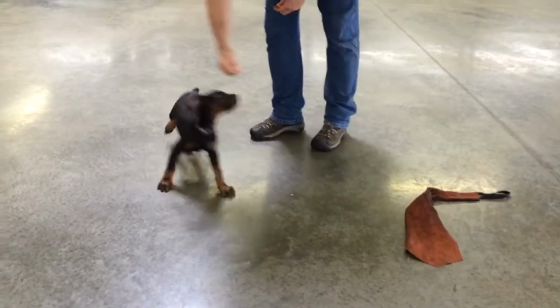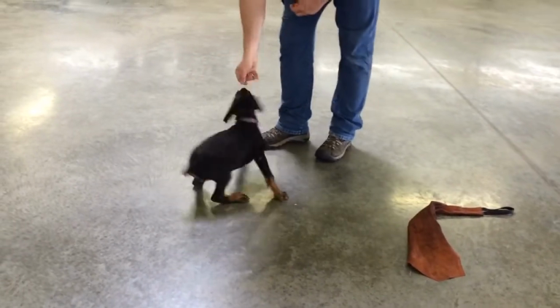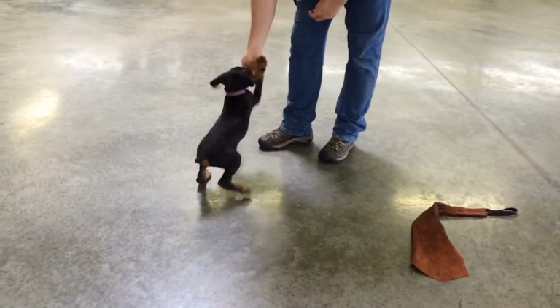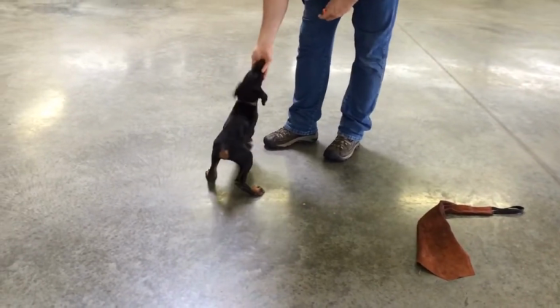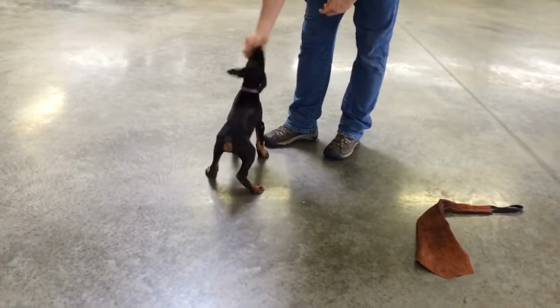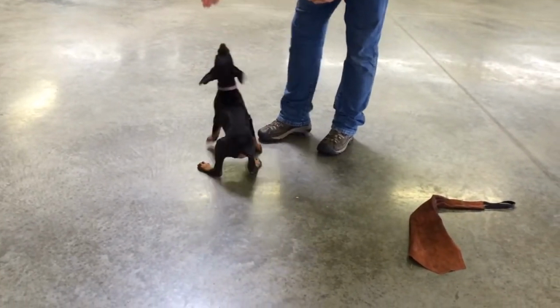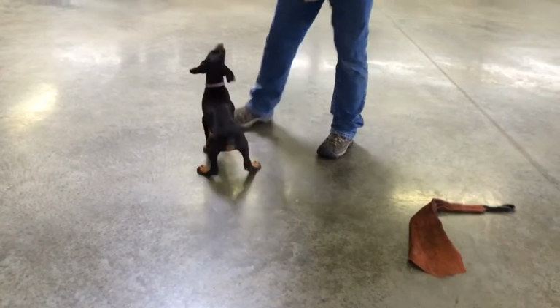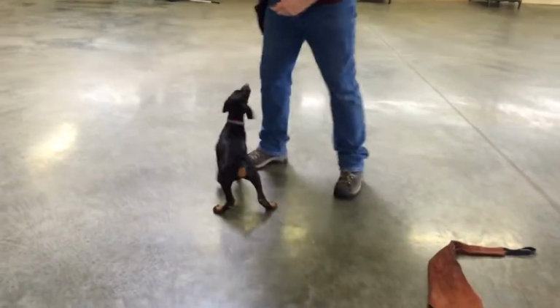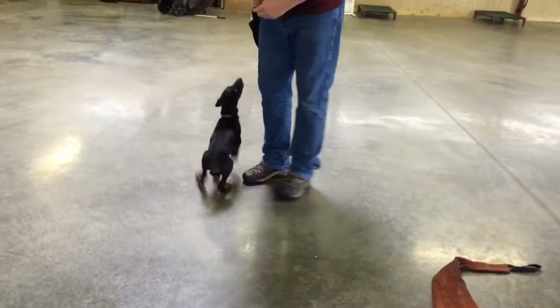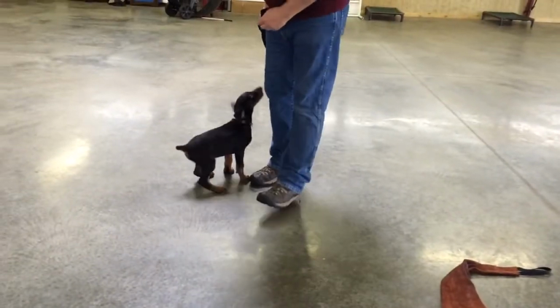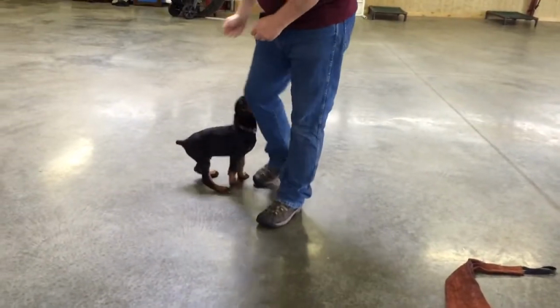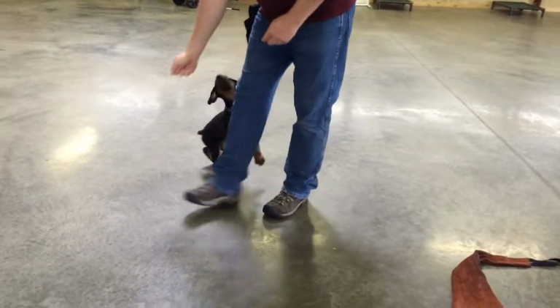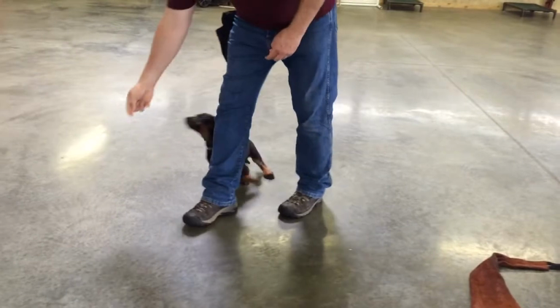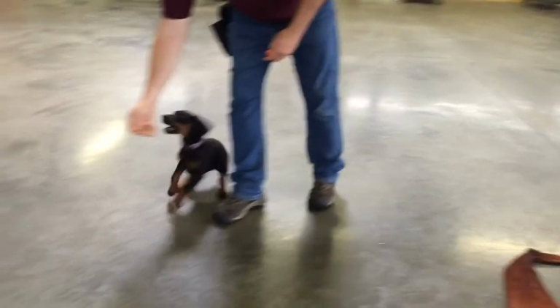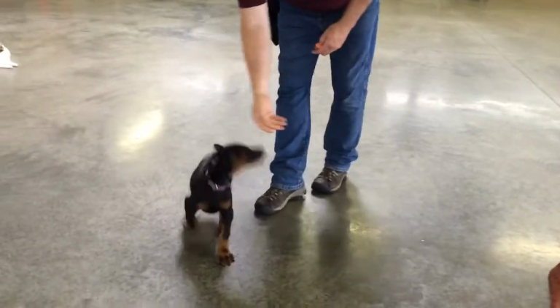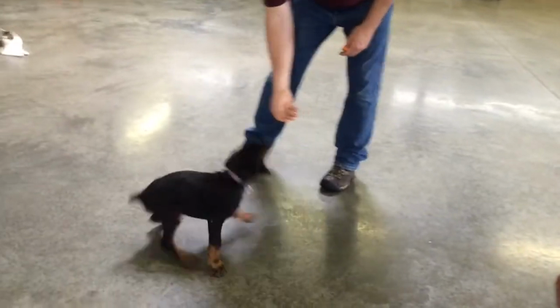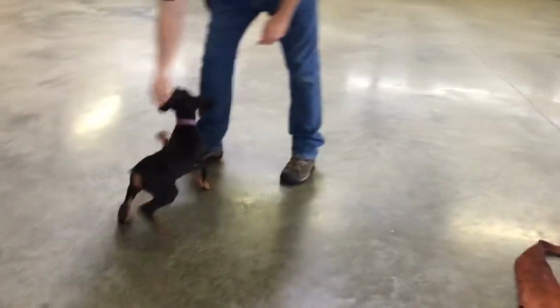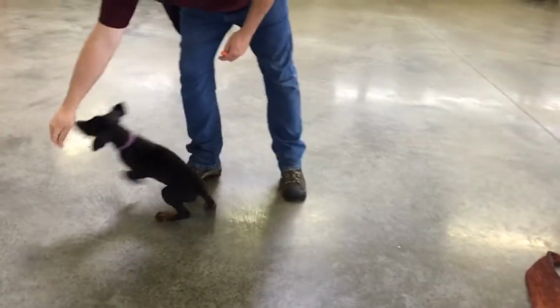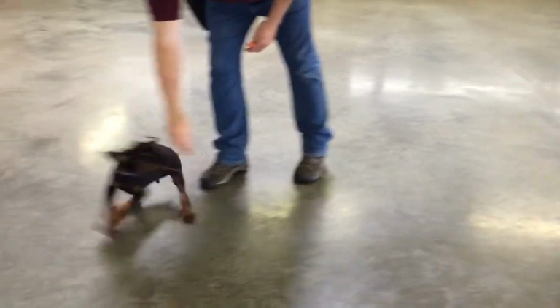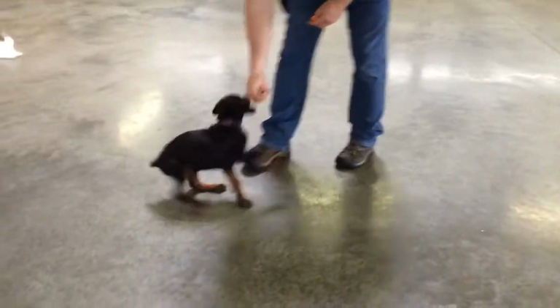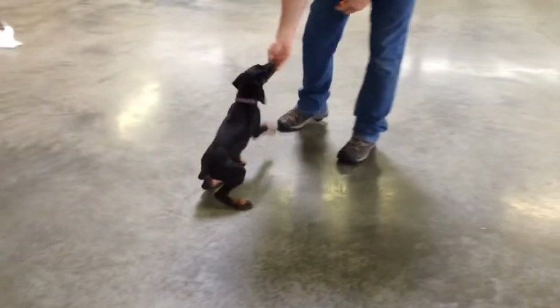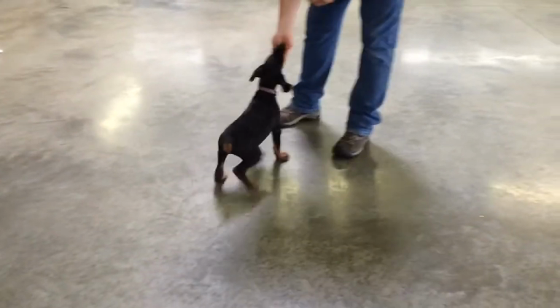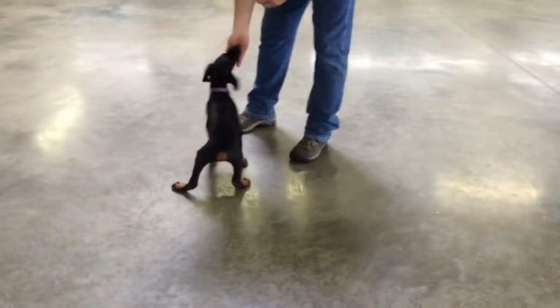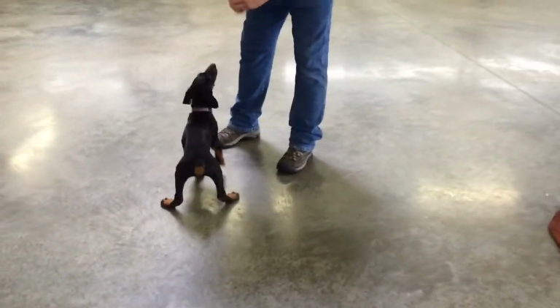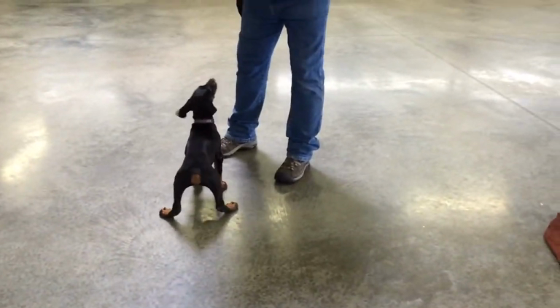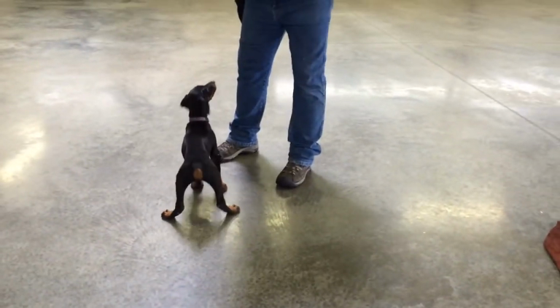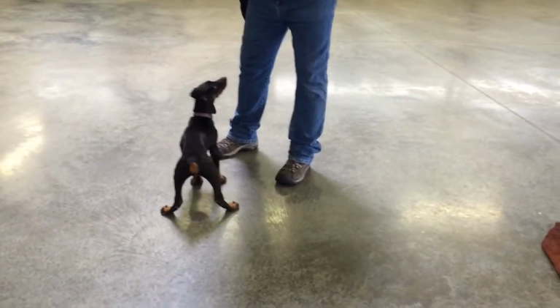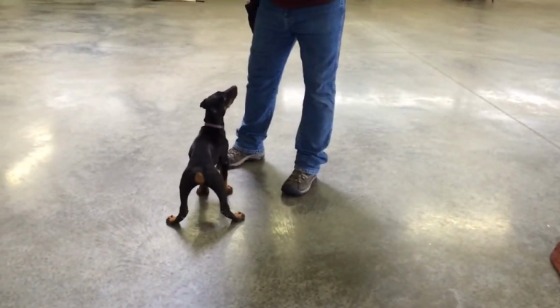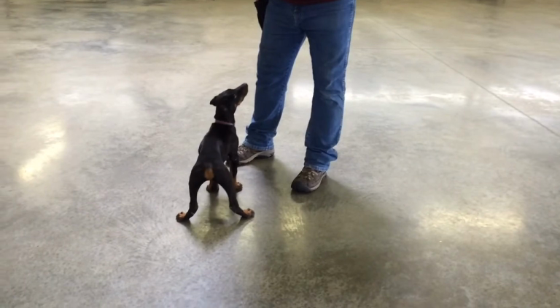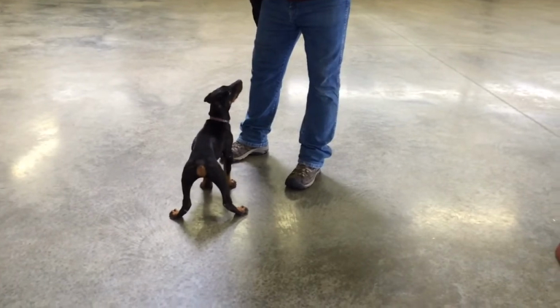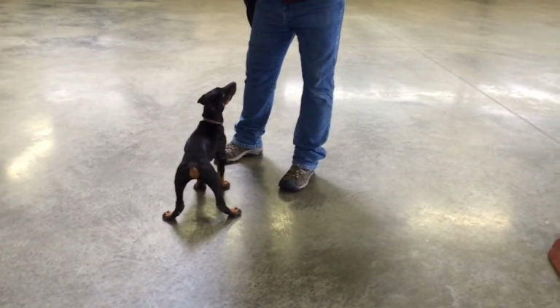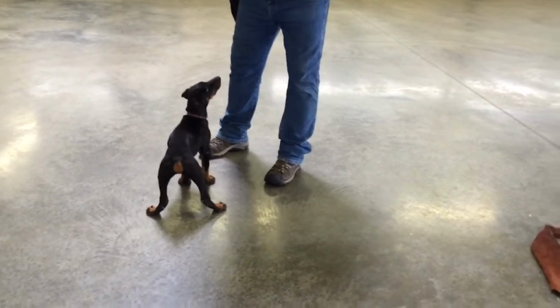Super prey drive, super food drive, great temperament on all these puppies. Two males and a female are available right now out of this litter — they're eight weeks old.